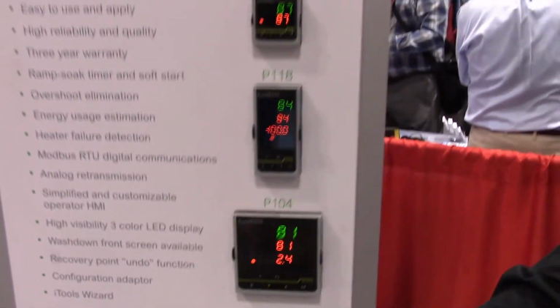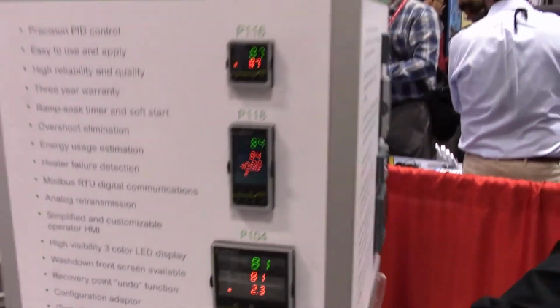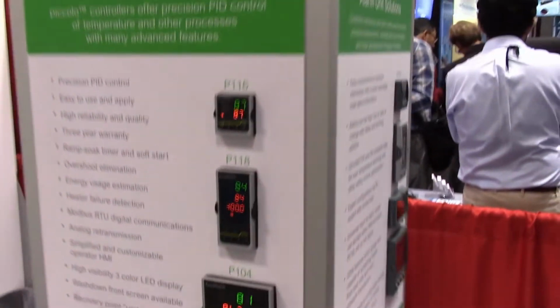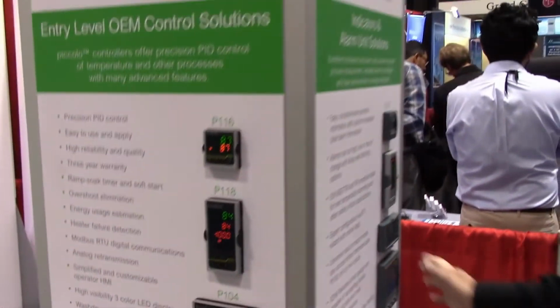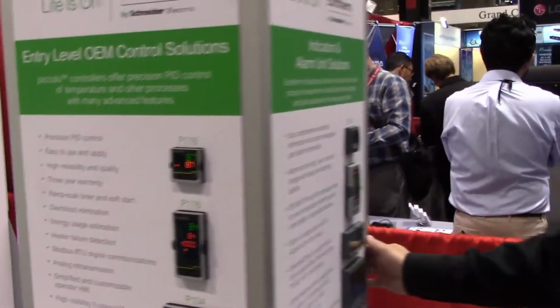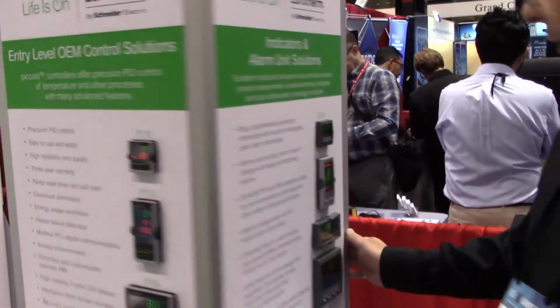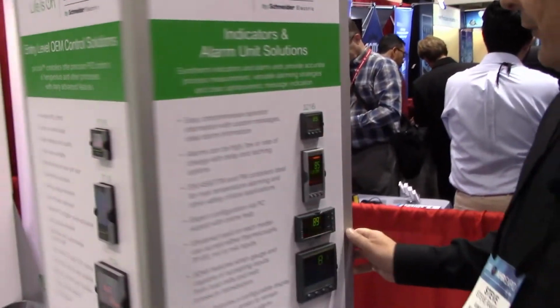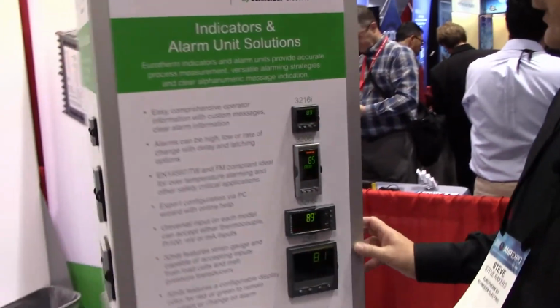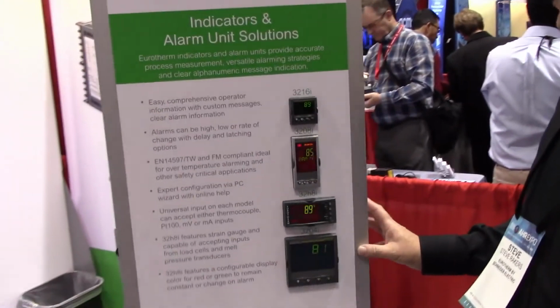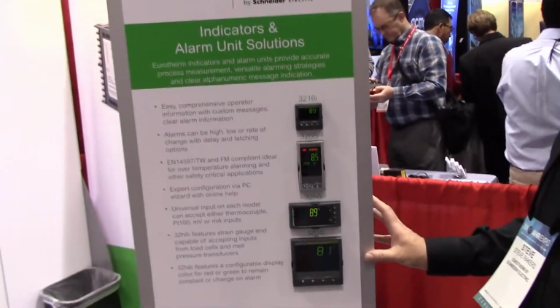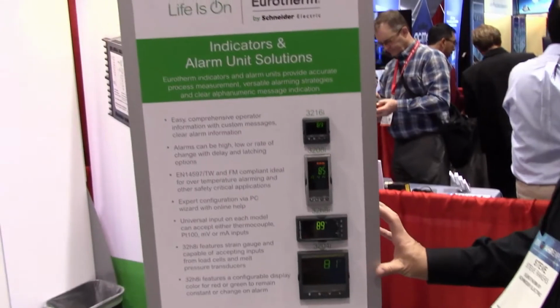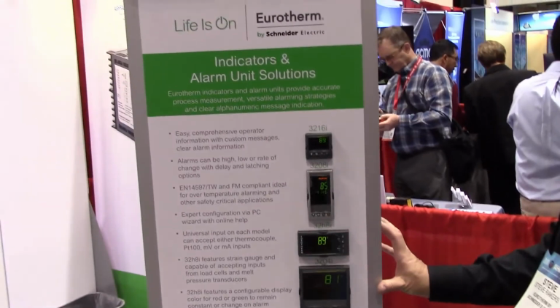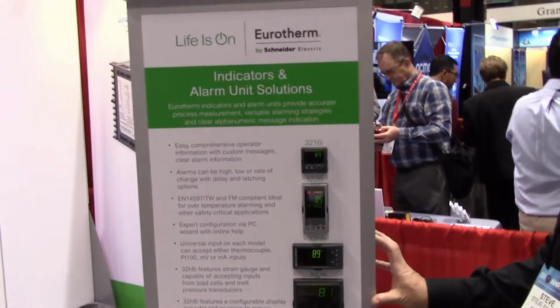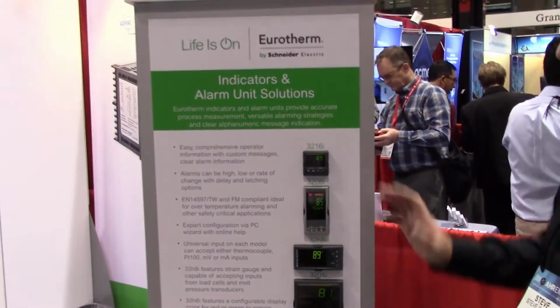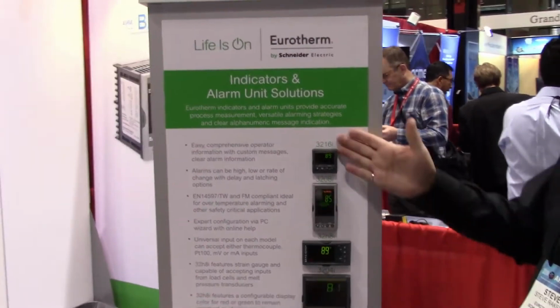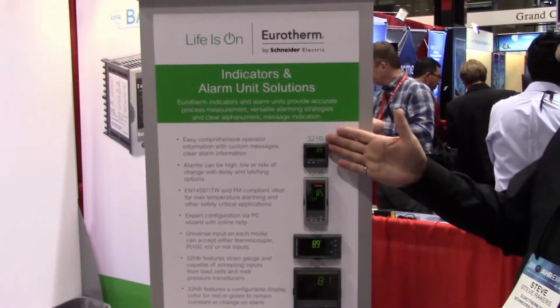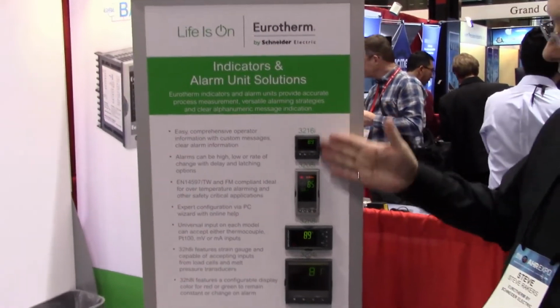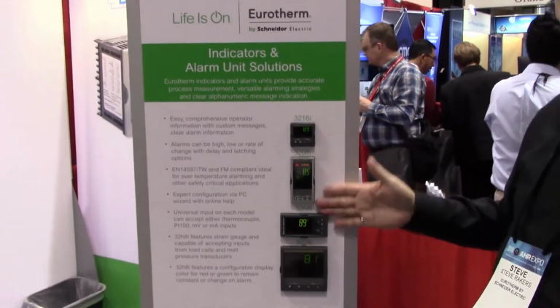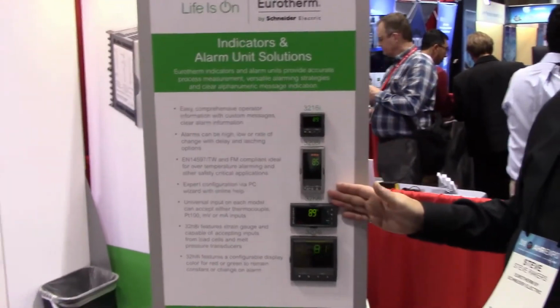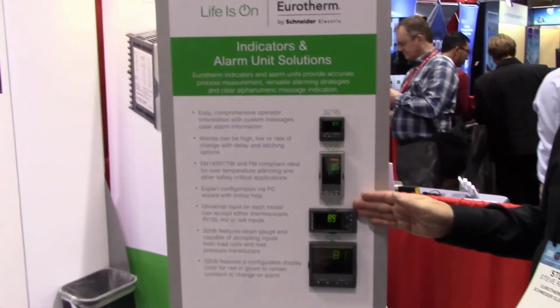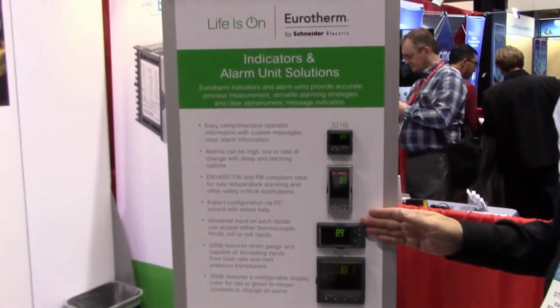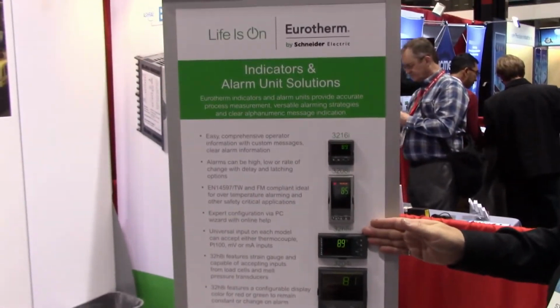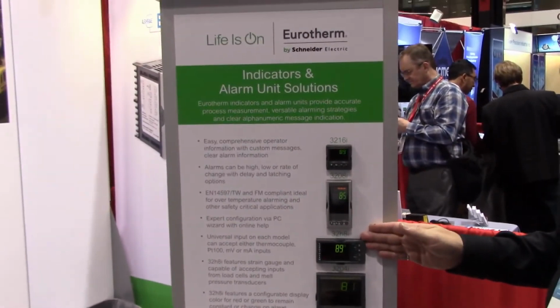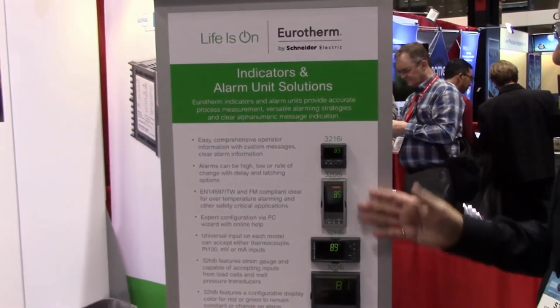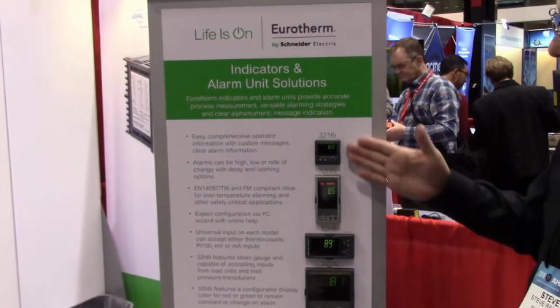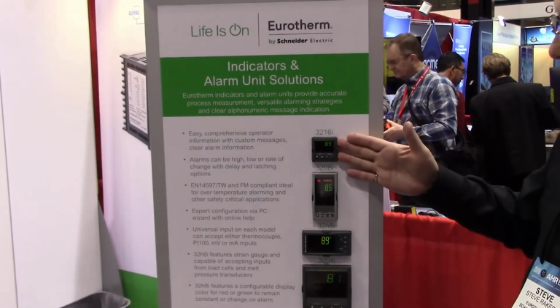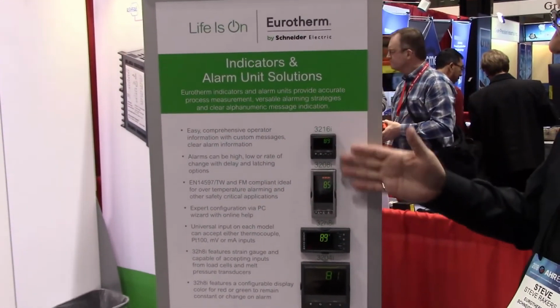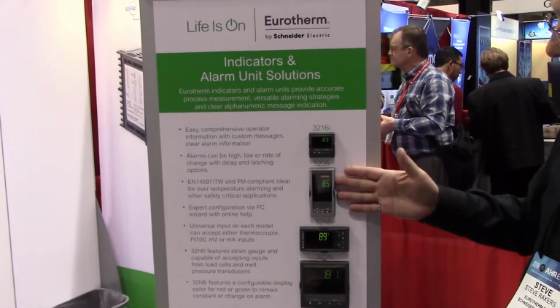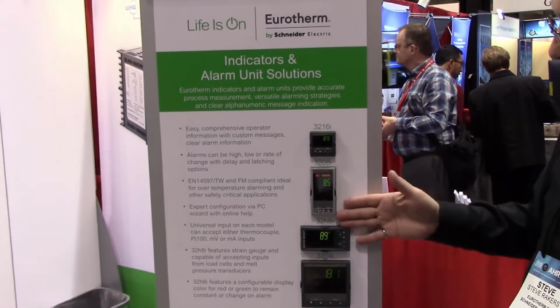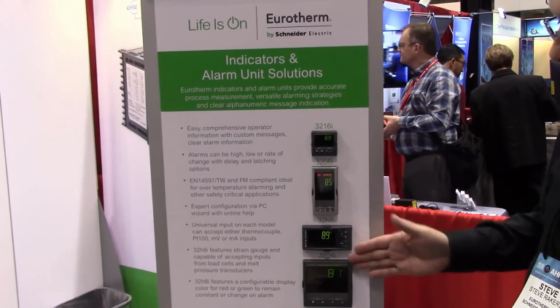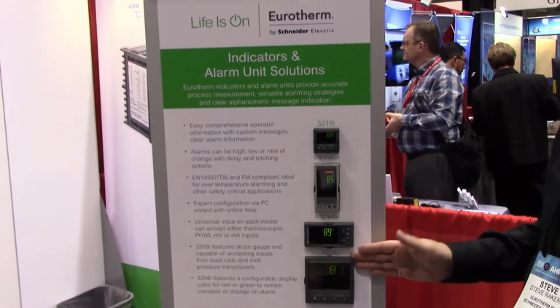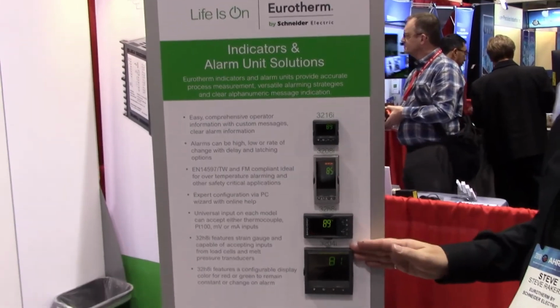Up from that we have our 3200 series, which is also available in three different sizes: Sixteenth DIN, Eighth DIN, and Quarter DIN.